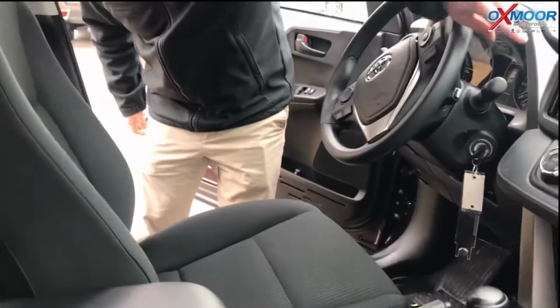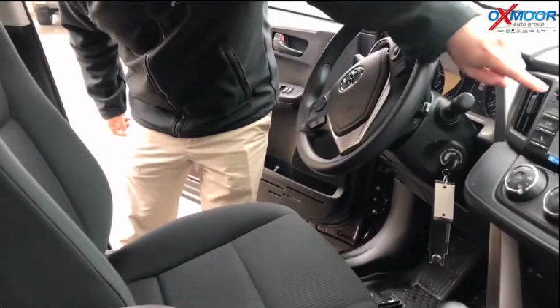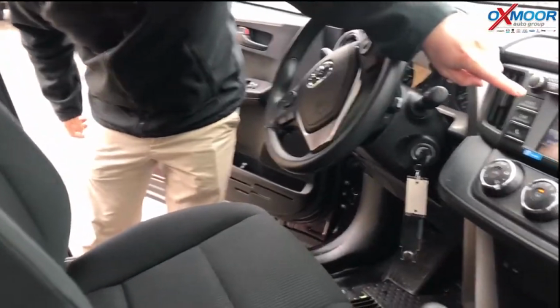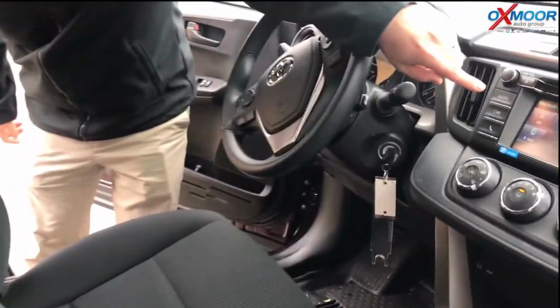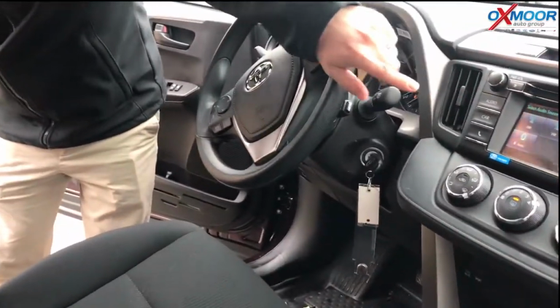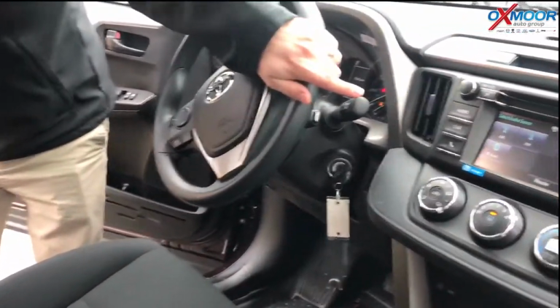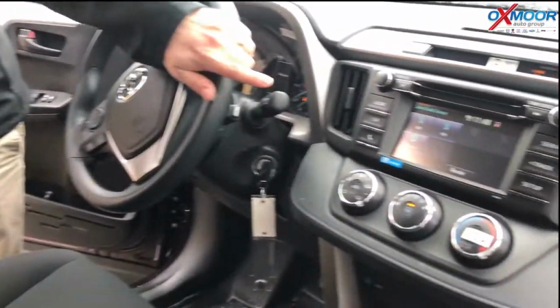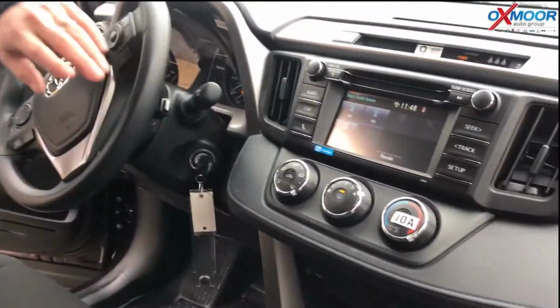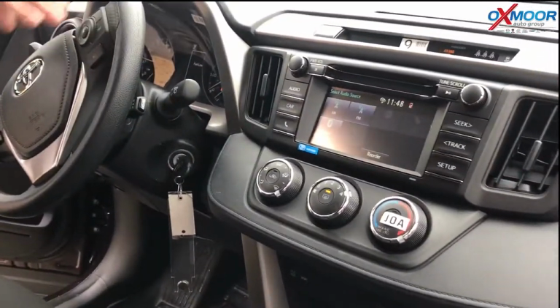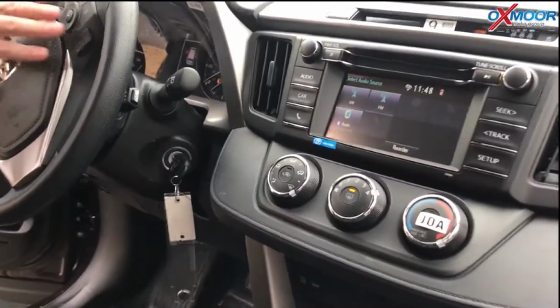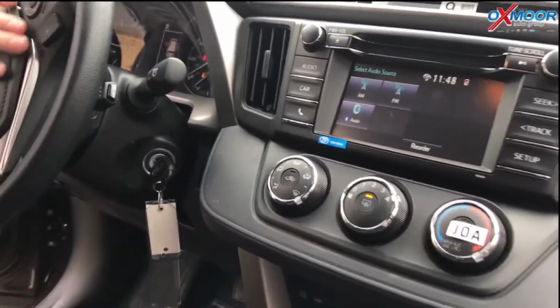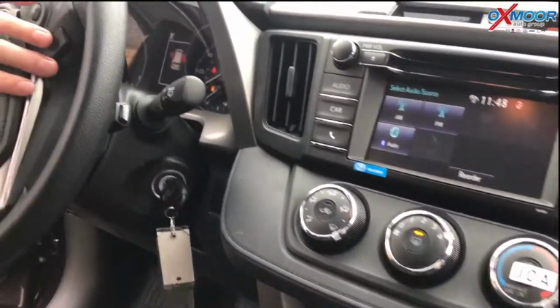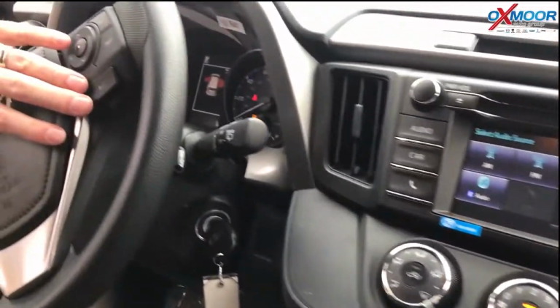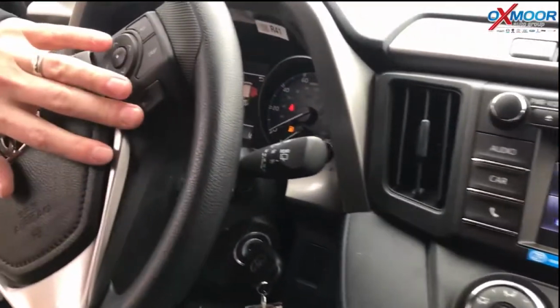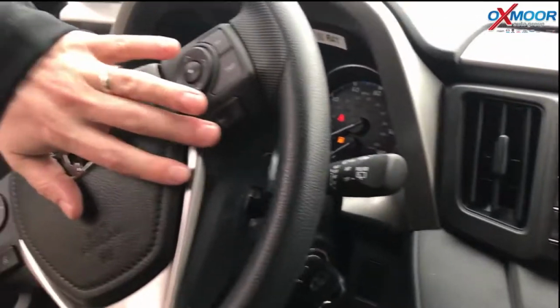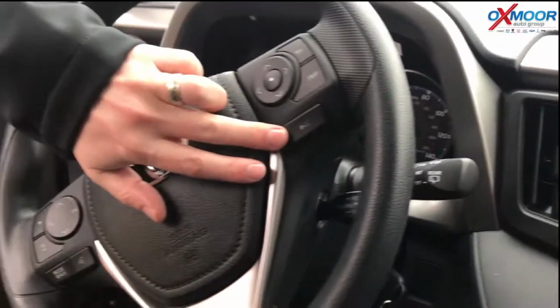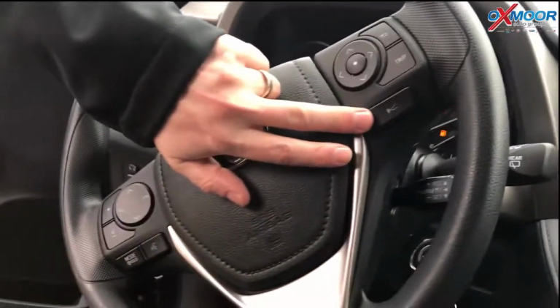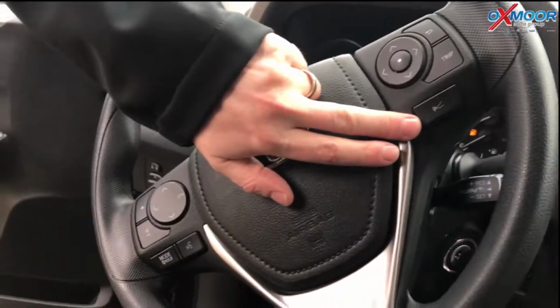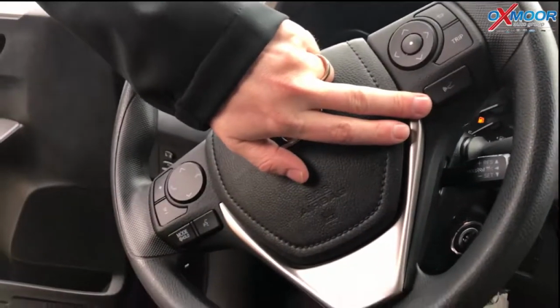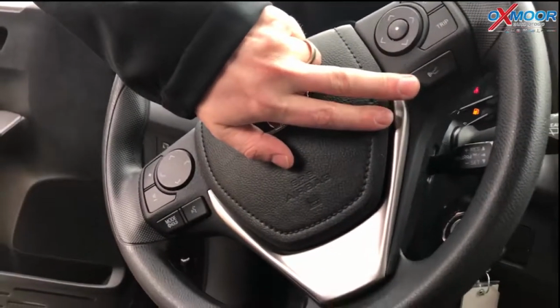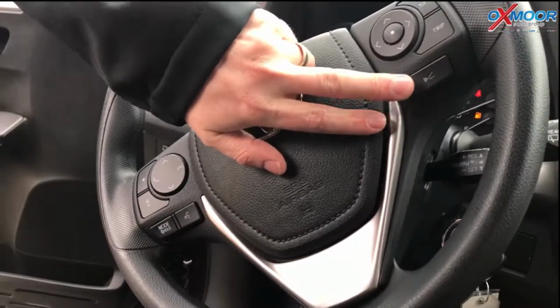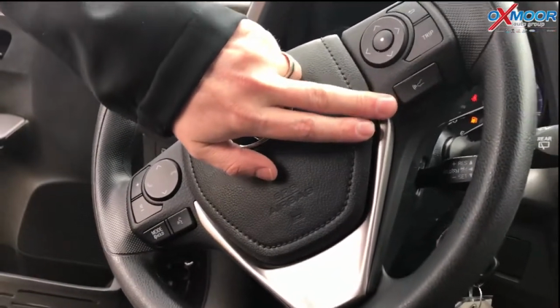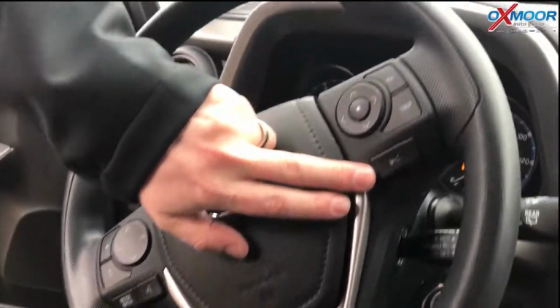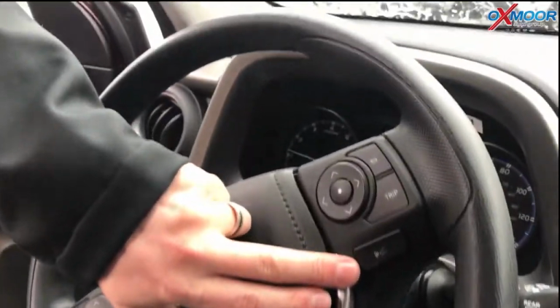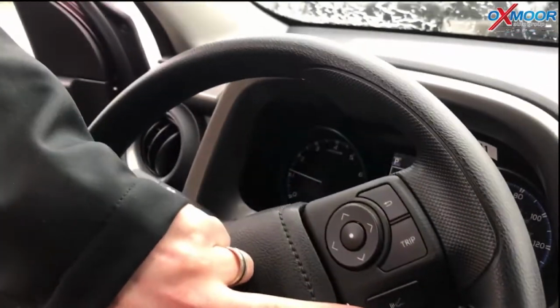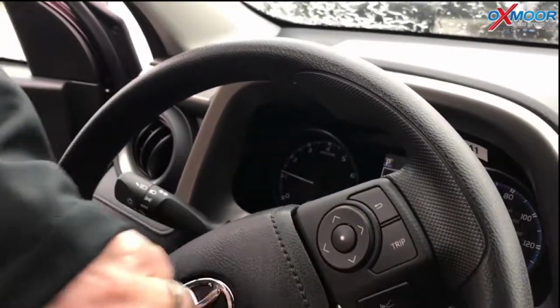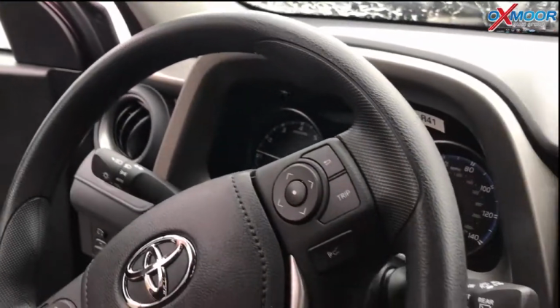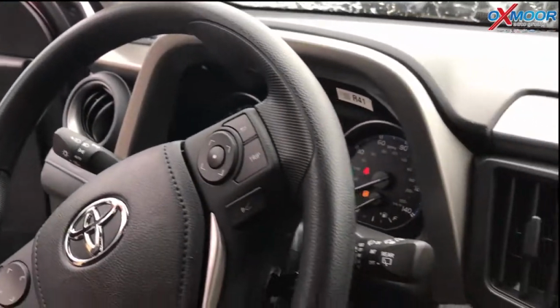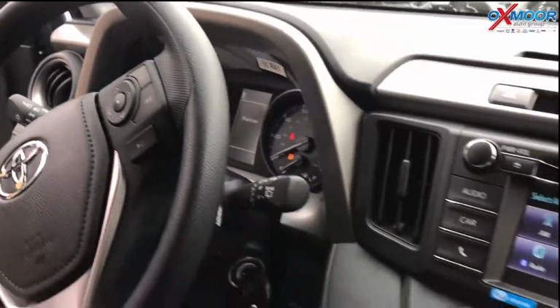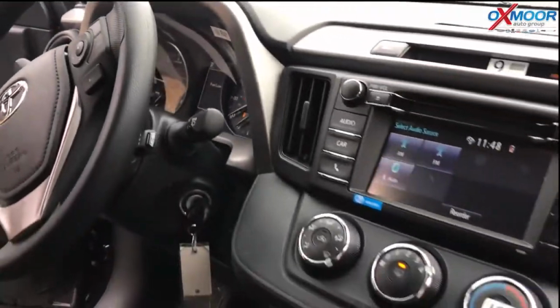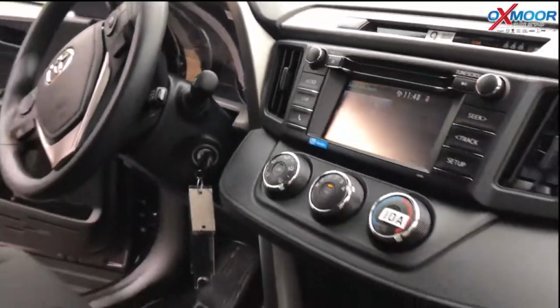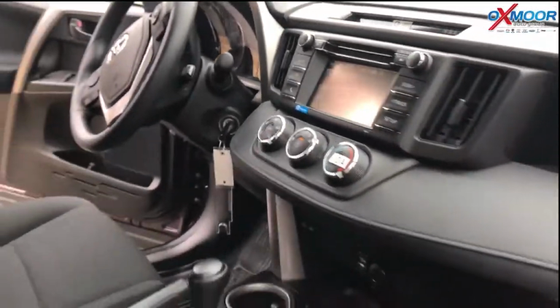You've got a touchscreen right here with Bluetooth, all your safety features here on the steering wheel. The dynamic radar cruise control — you can control the distance right from the steering wheel. It's all very intuitive and great to use.